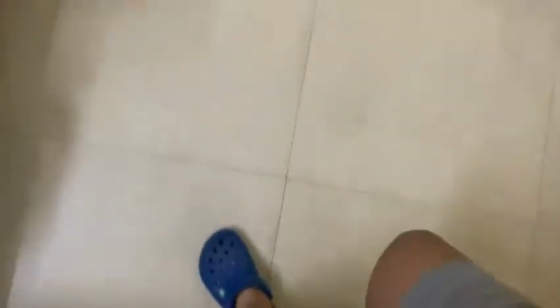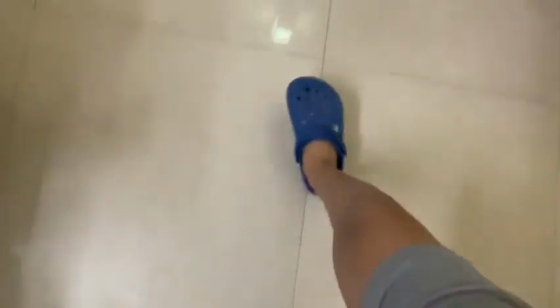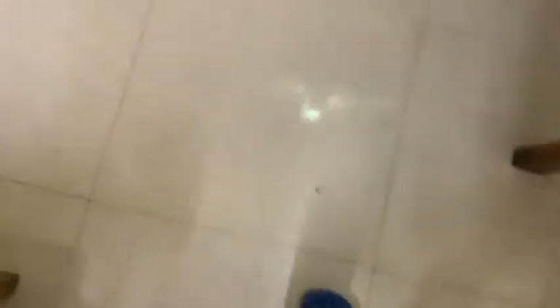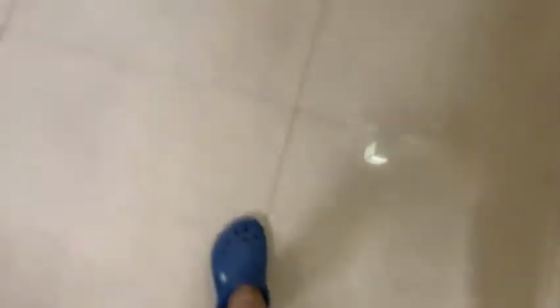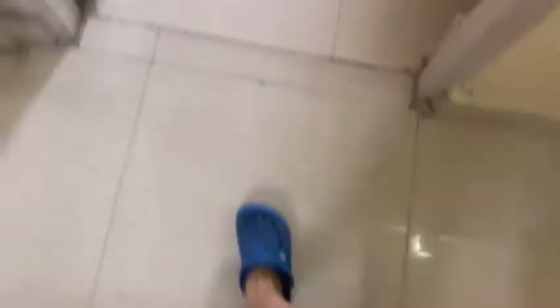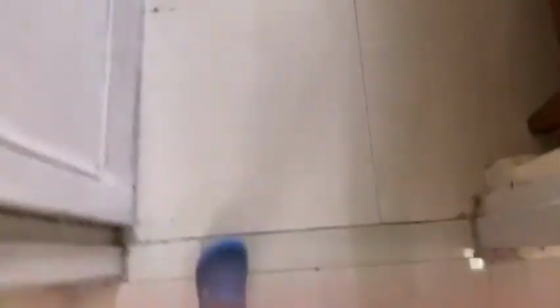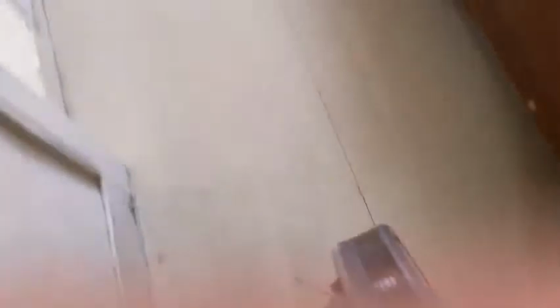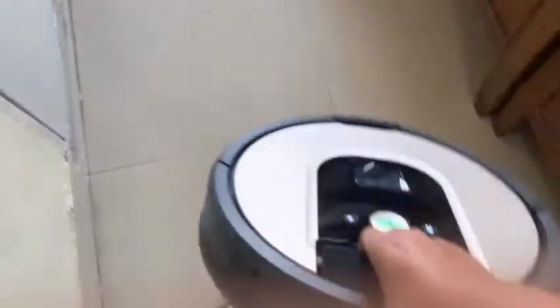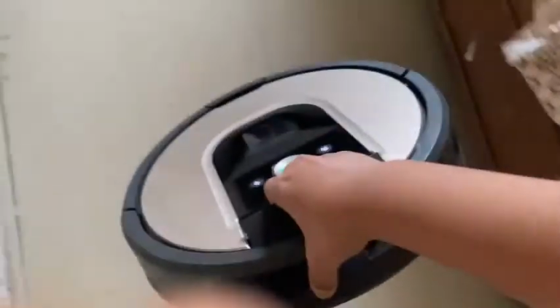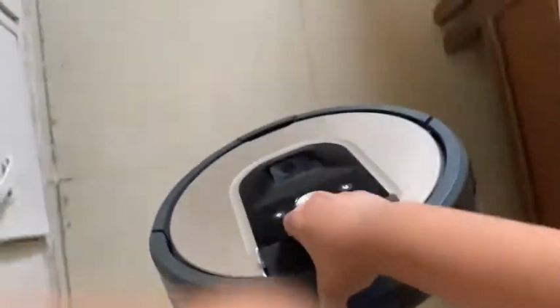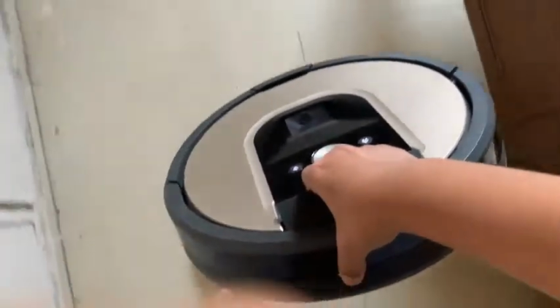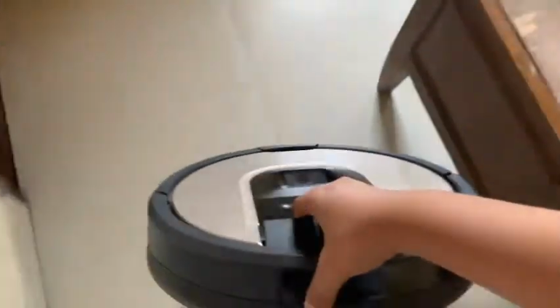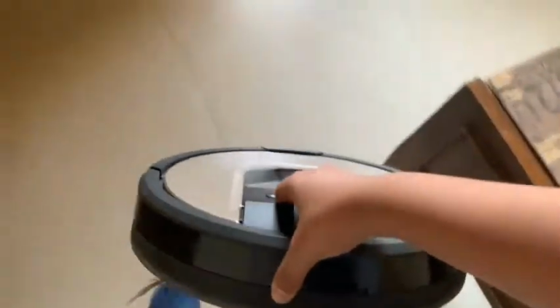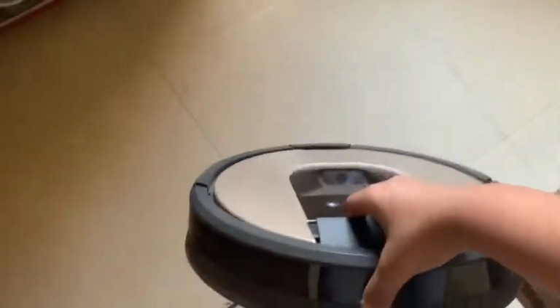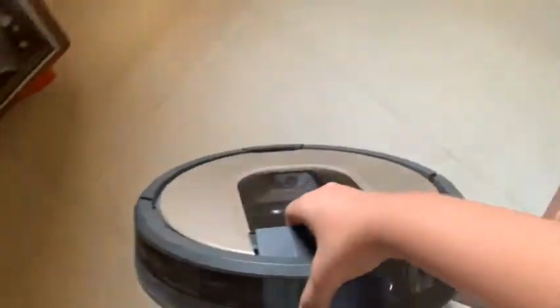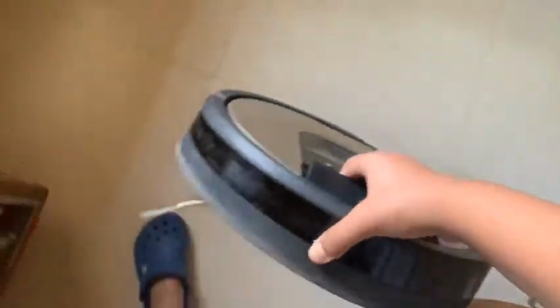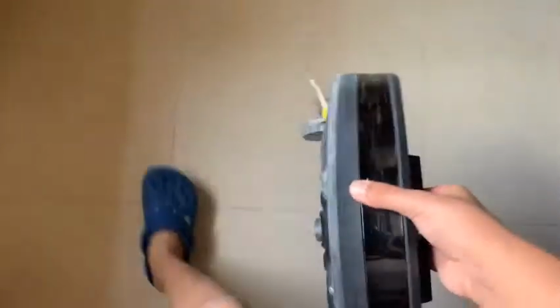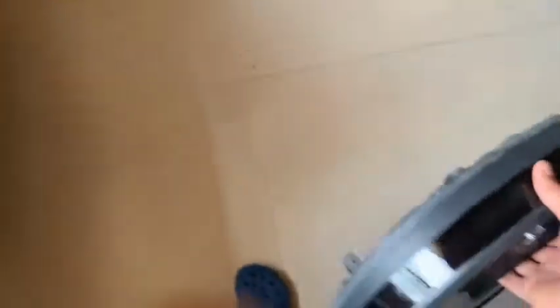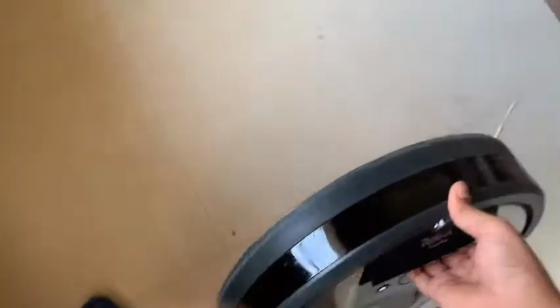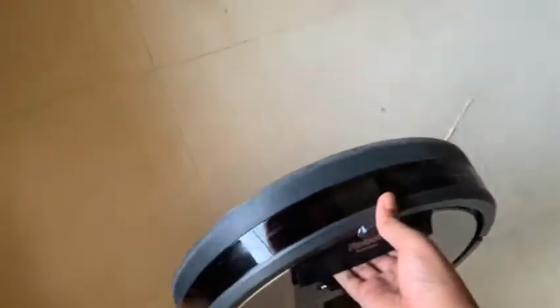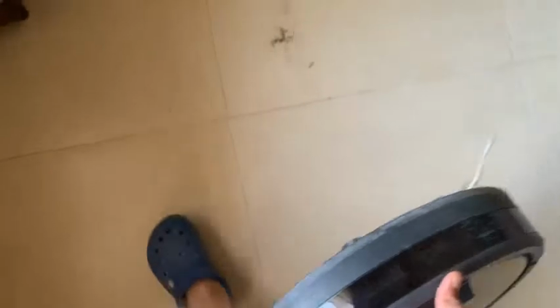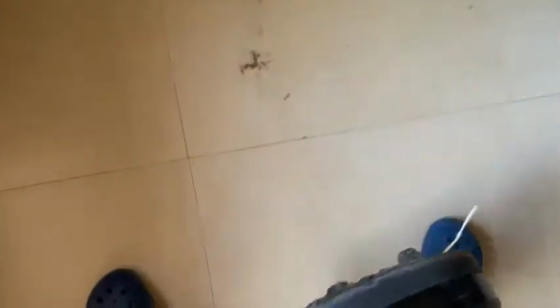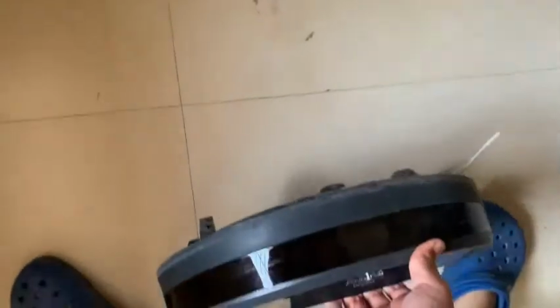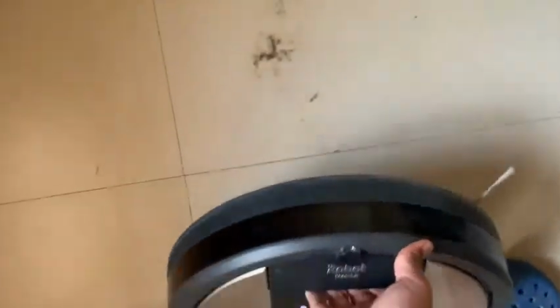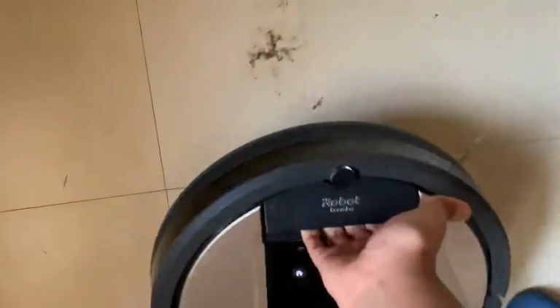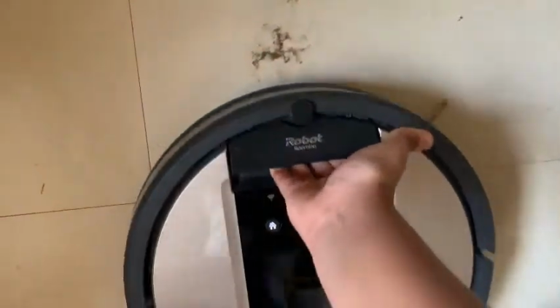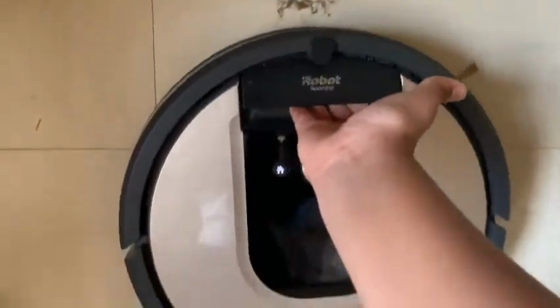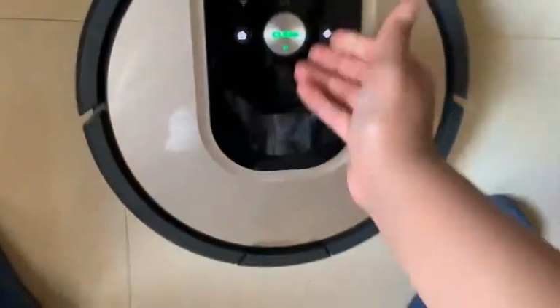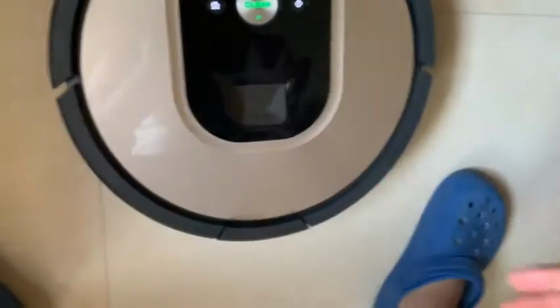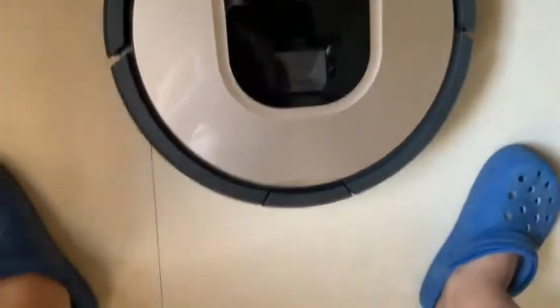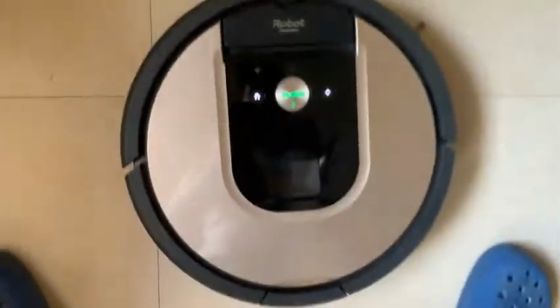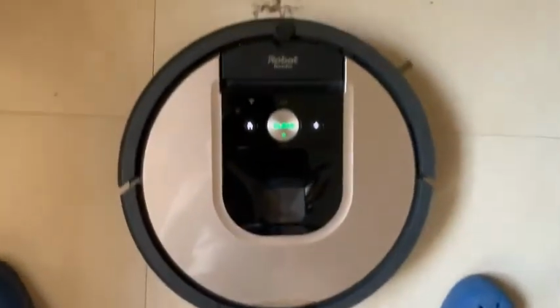Now we are going to the next level. Here is that Roomba — I have done reviews before and I've put the links in the description. So now let's send it home.